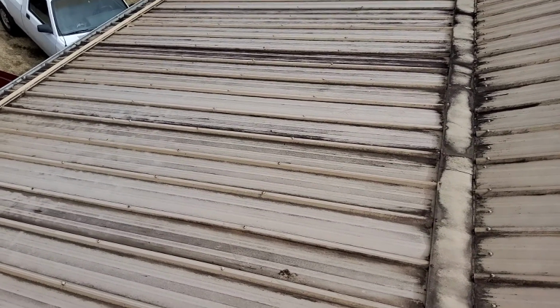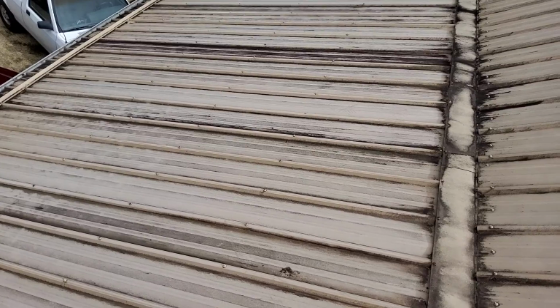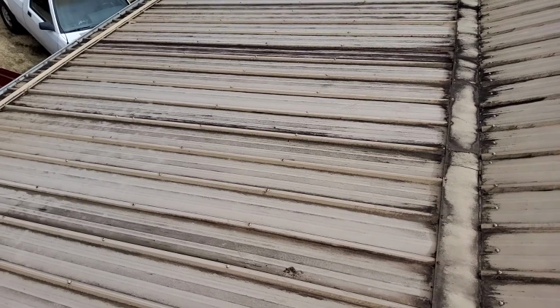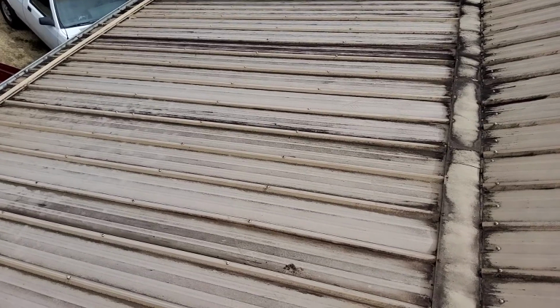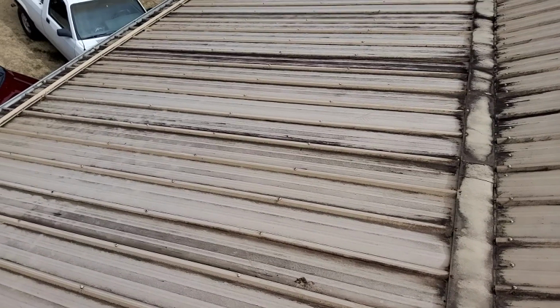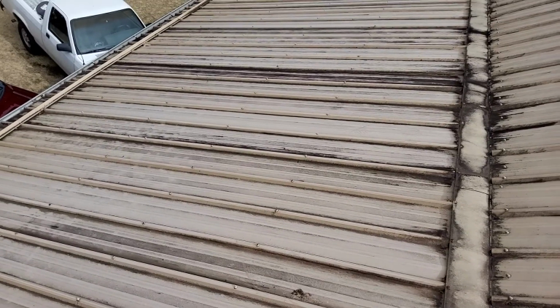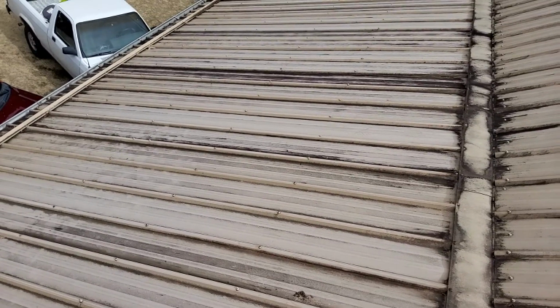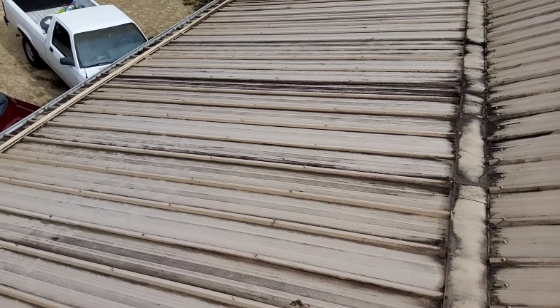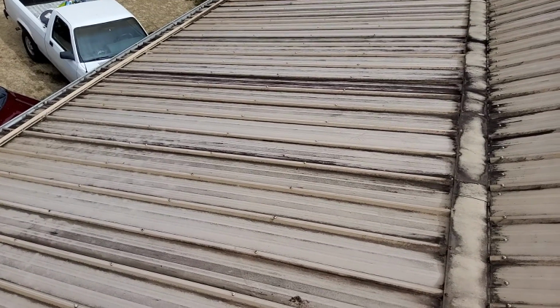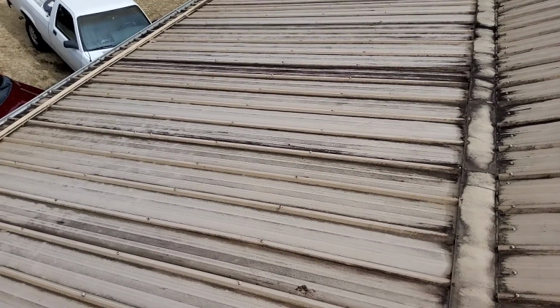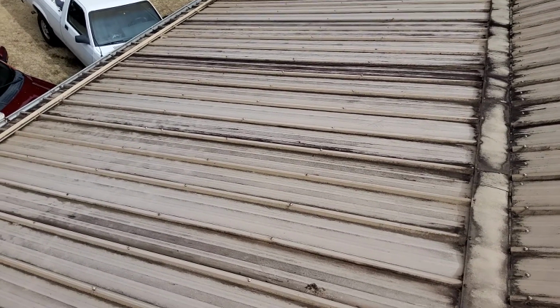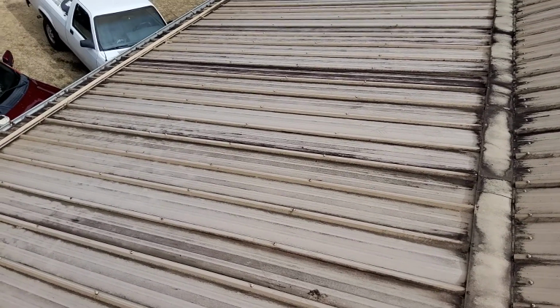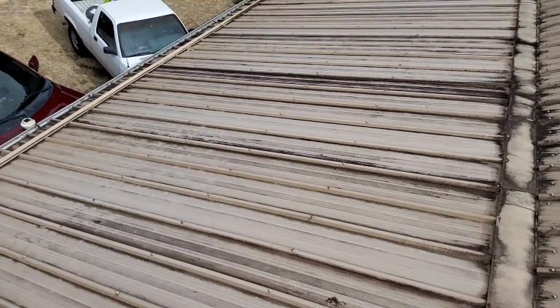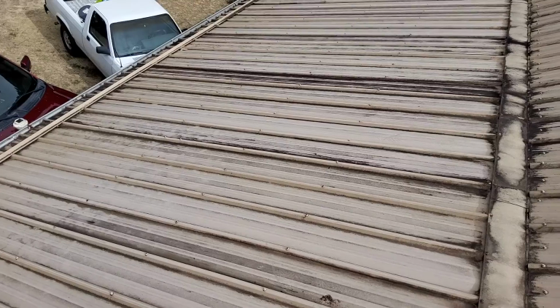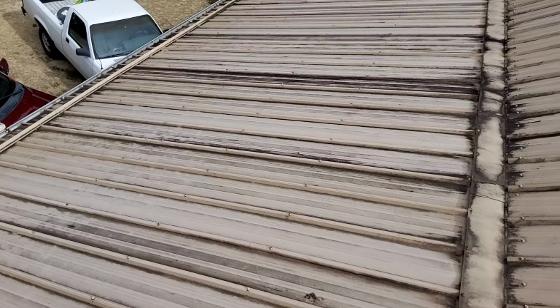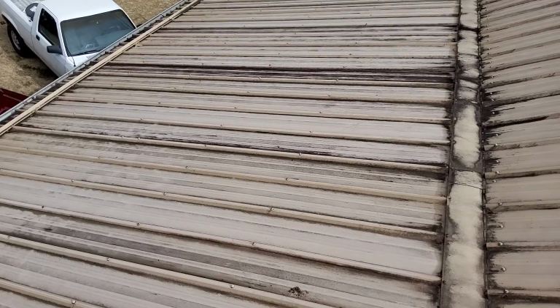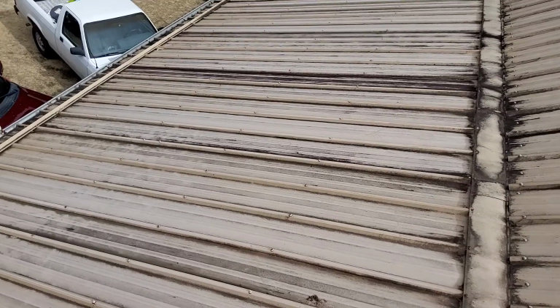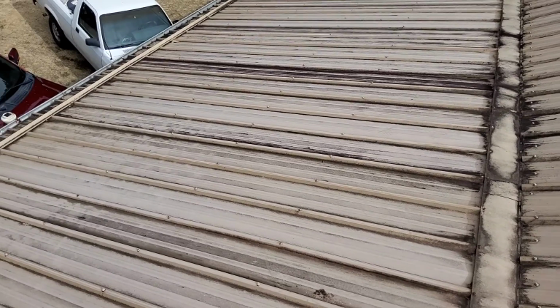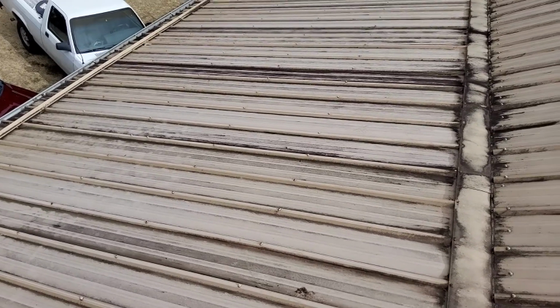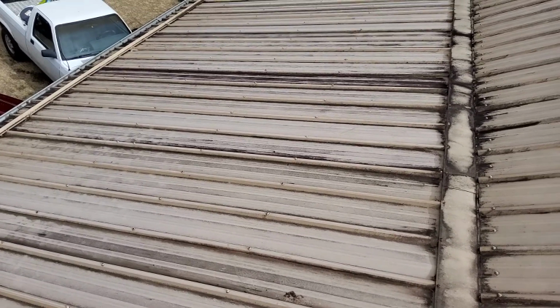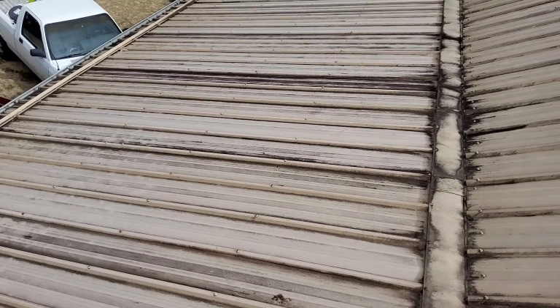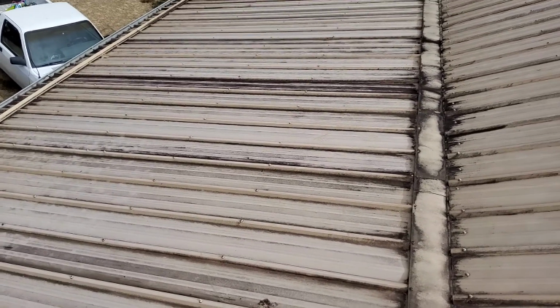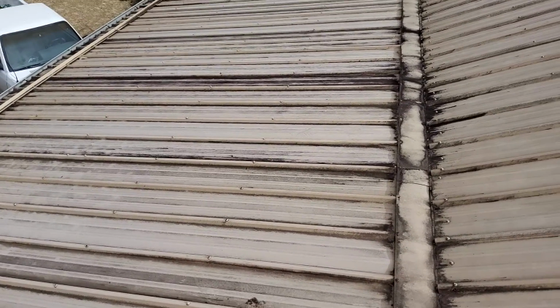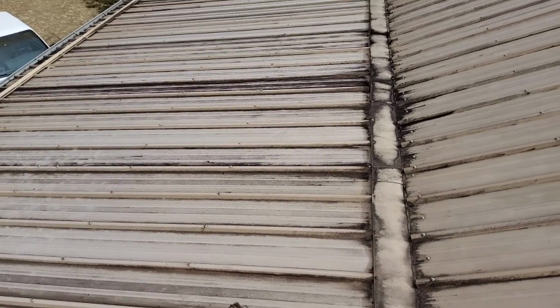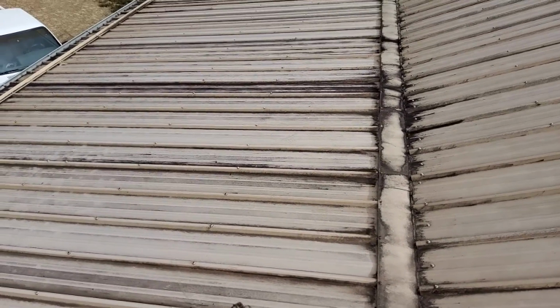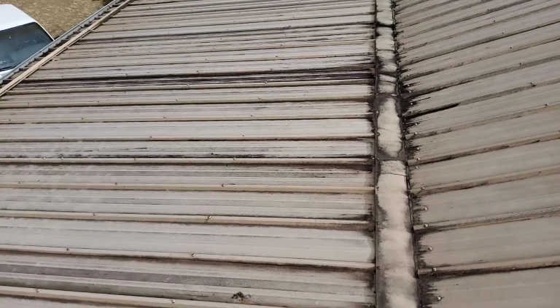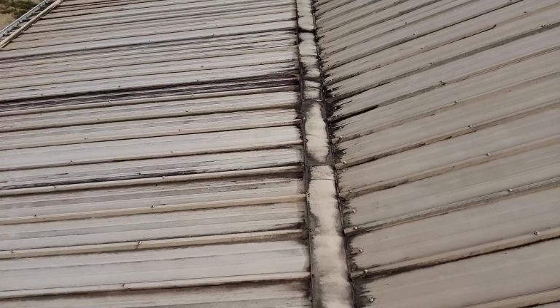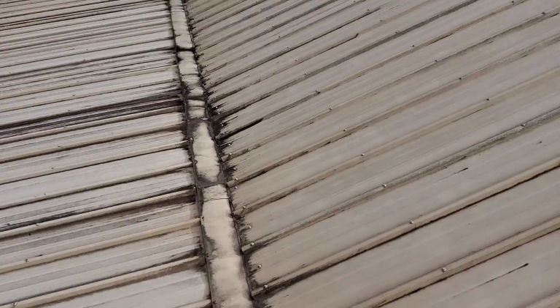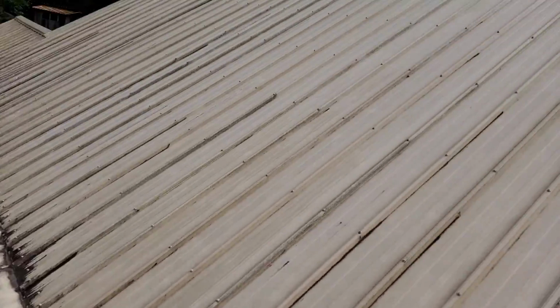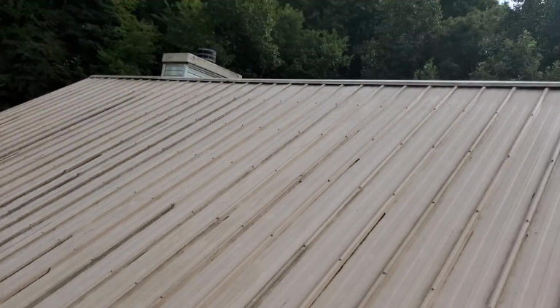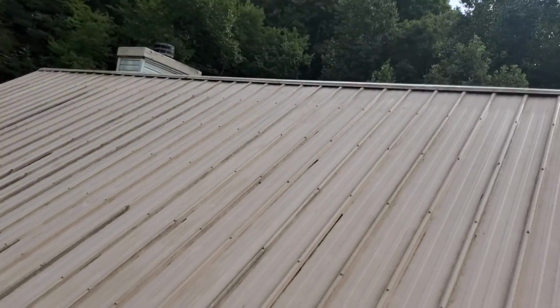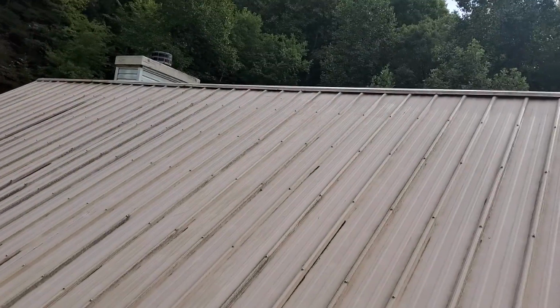We have six-inch gutters with no gutter guards. There's no drip edge. We do have felt. The valleys are metal. There are no extra ridge vents, just the metal ridge.